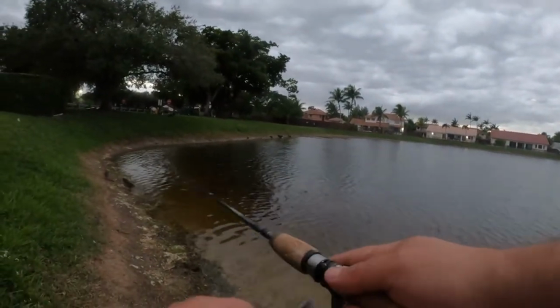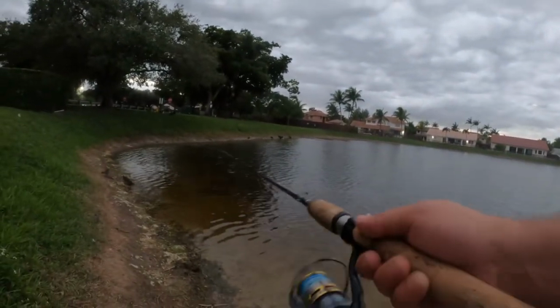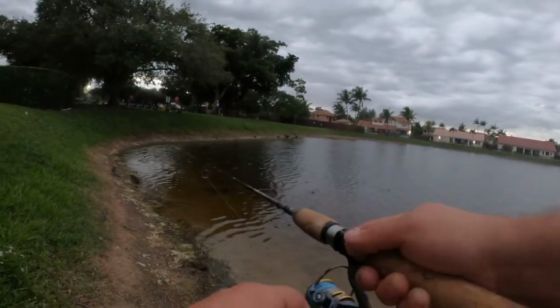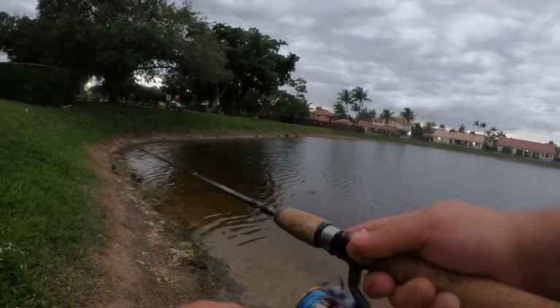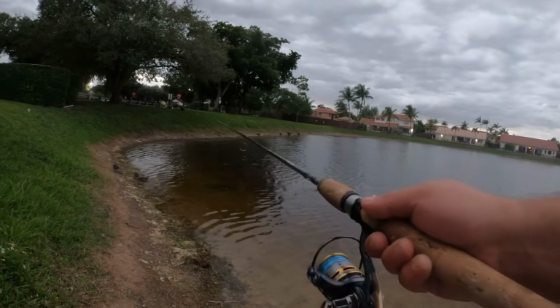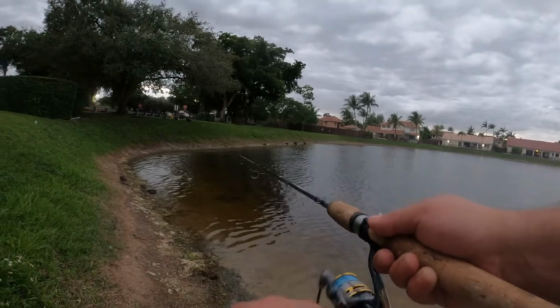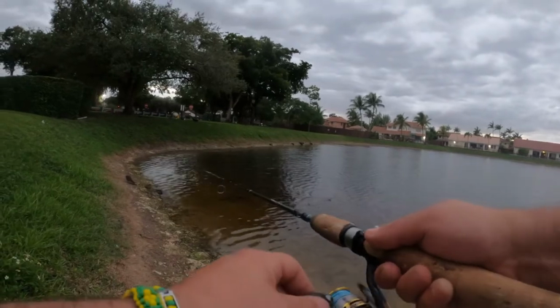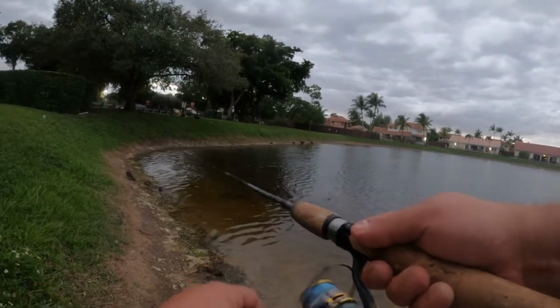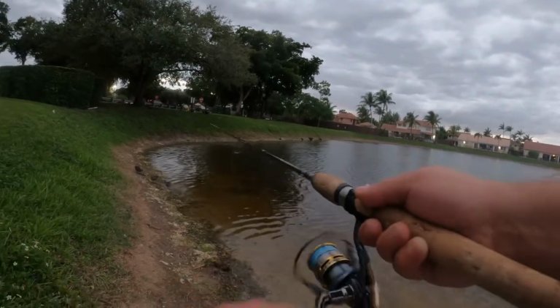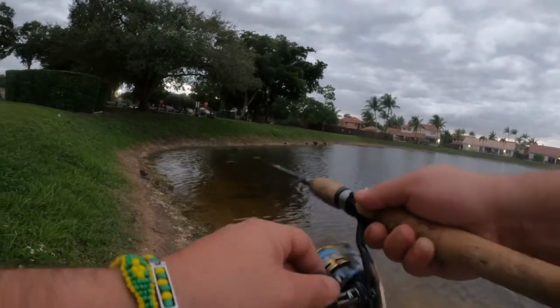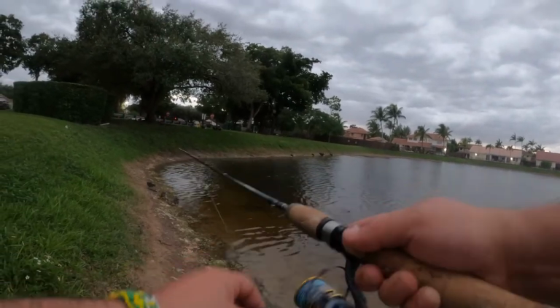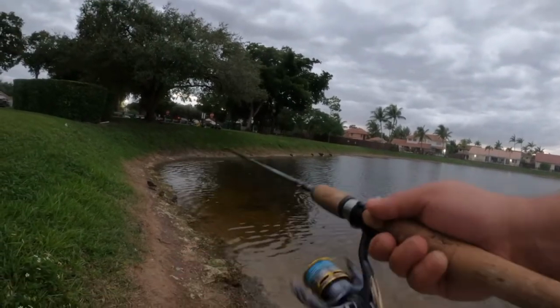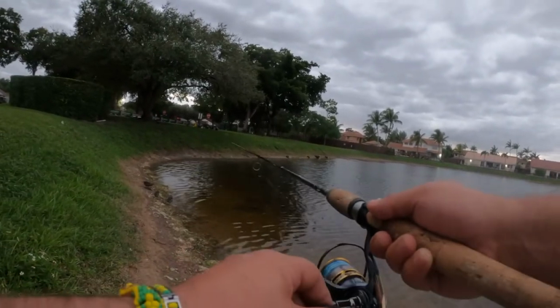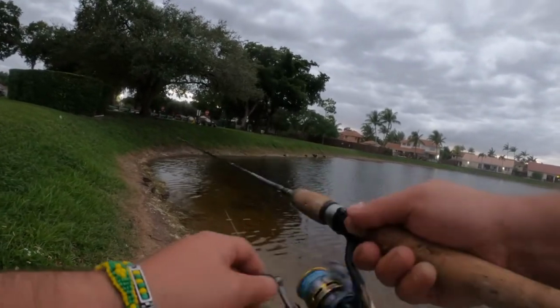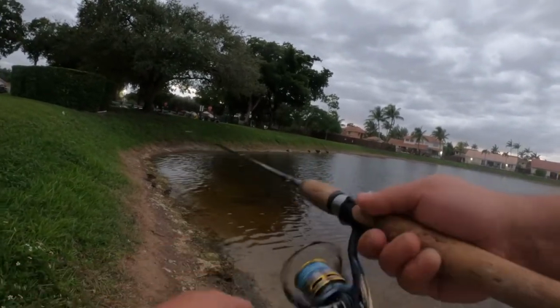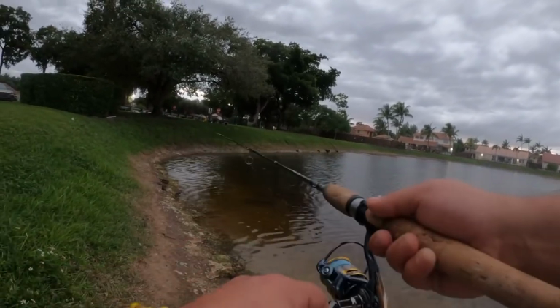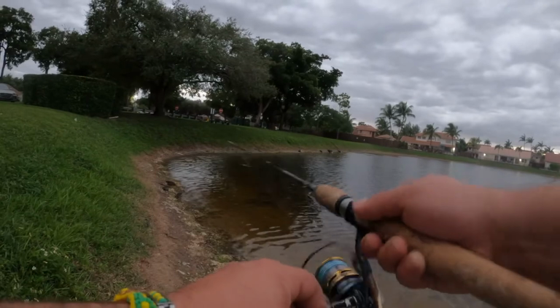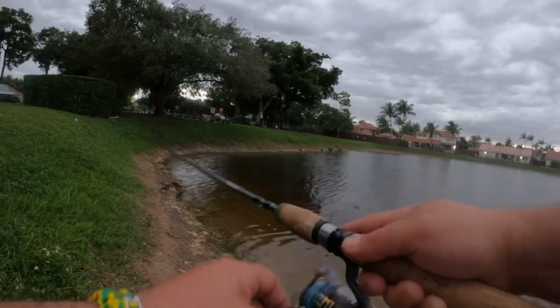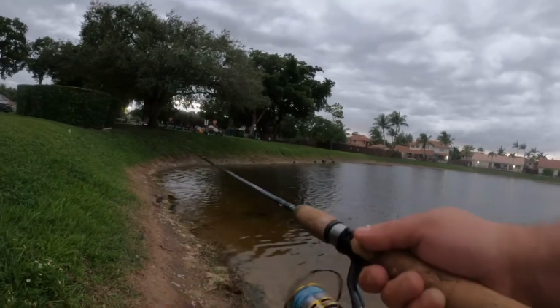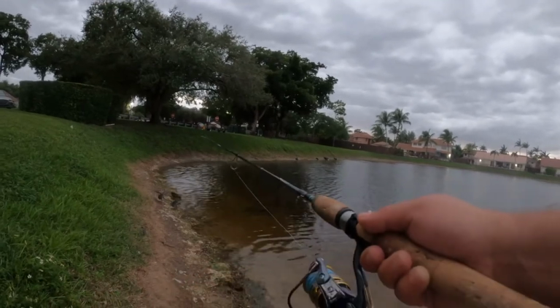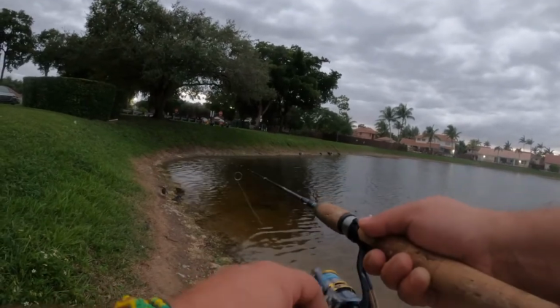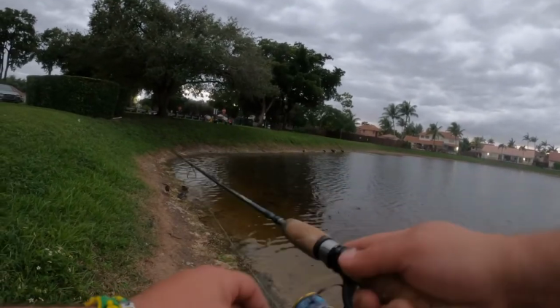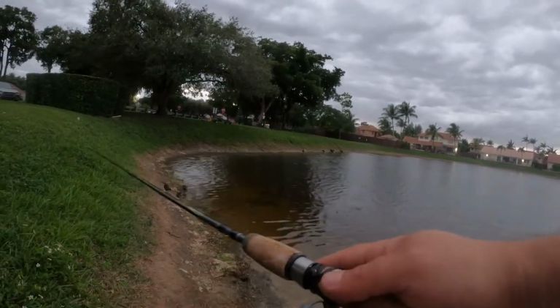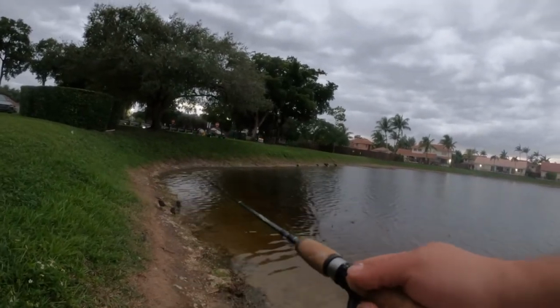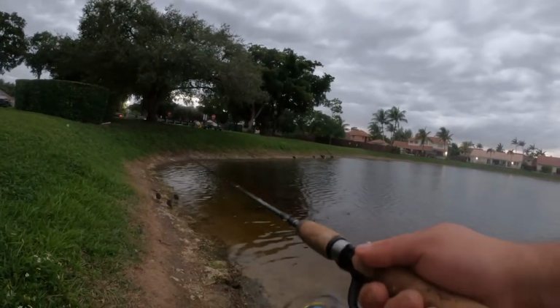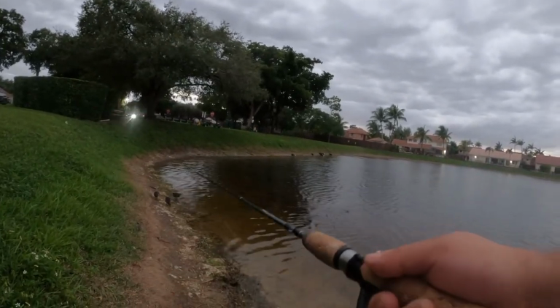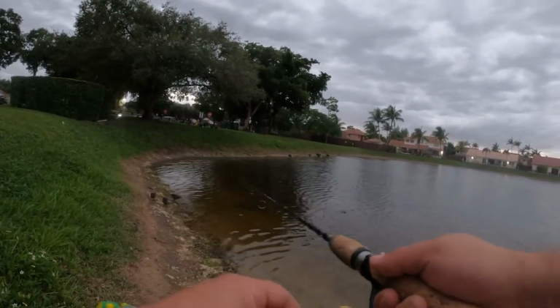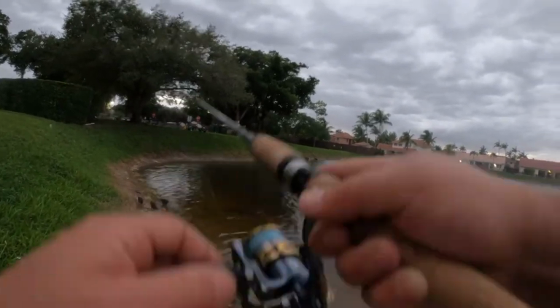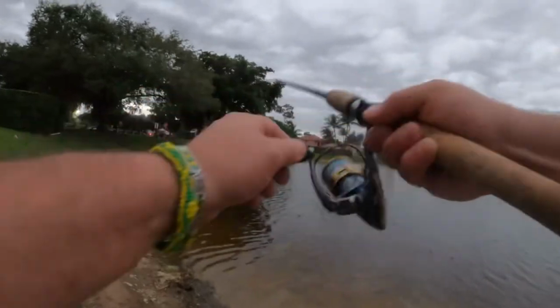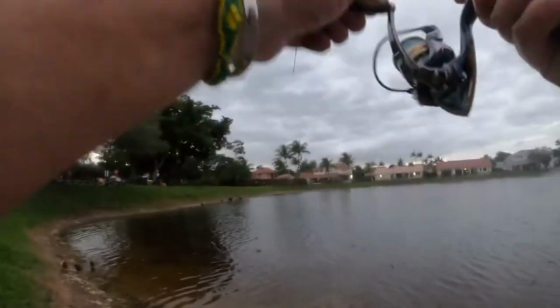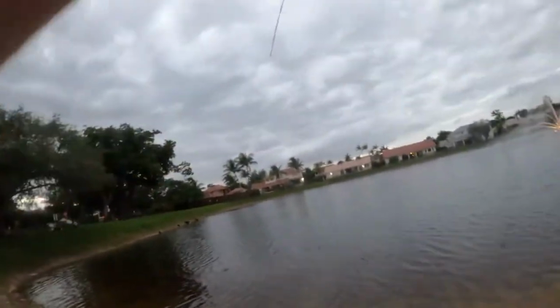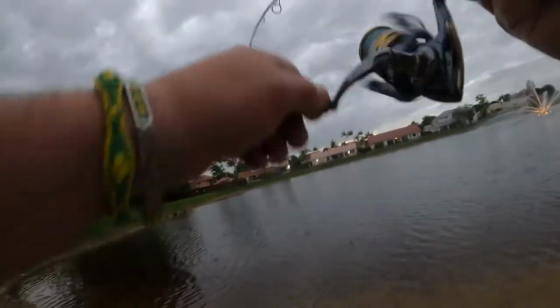Good jerk bait, but this micro — it's more like a twitch bait. You just kind of hit it a couple of times, and then kind of do like a slow — there it is, see, there it is.